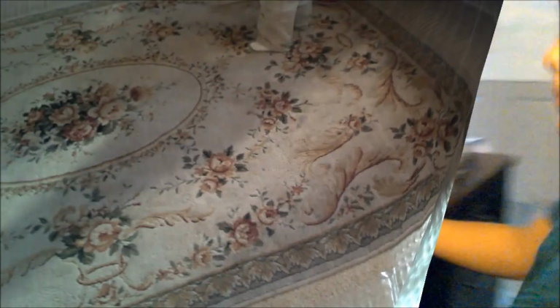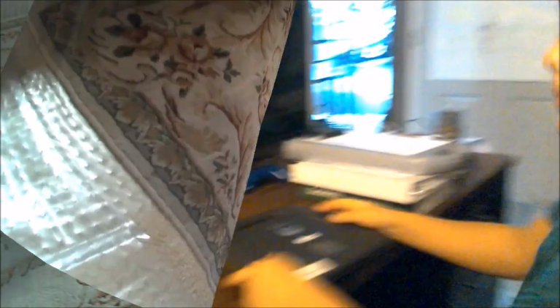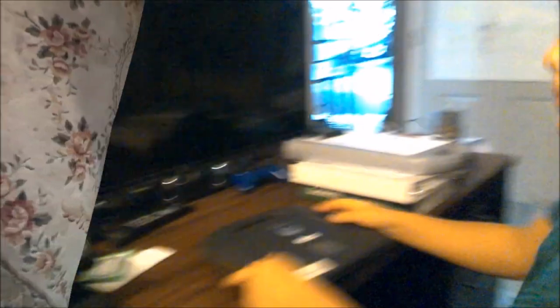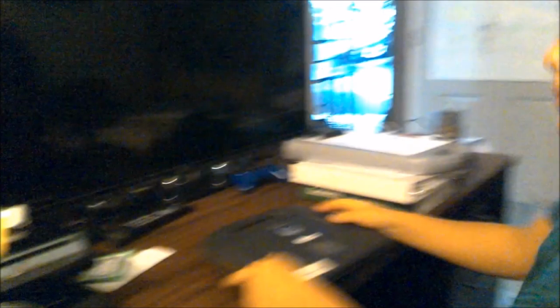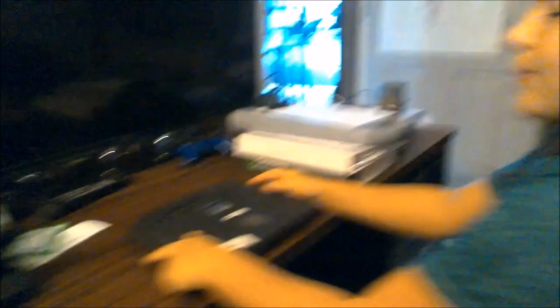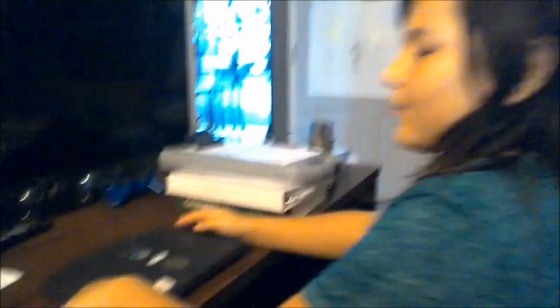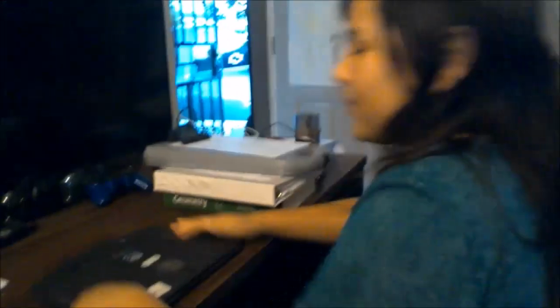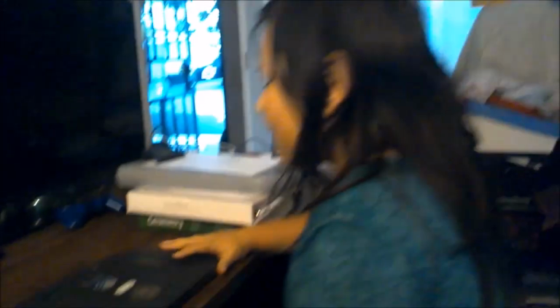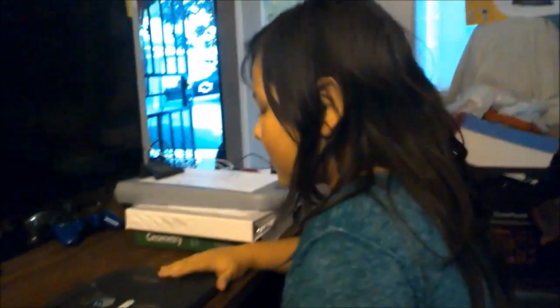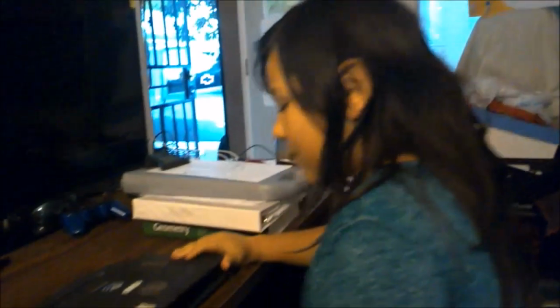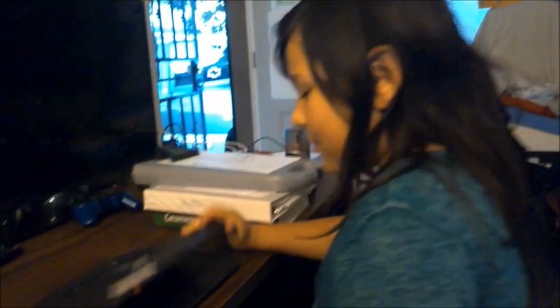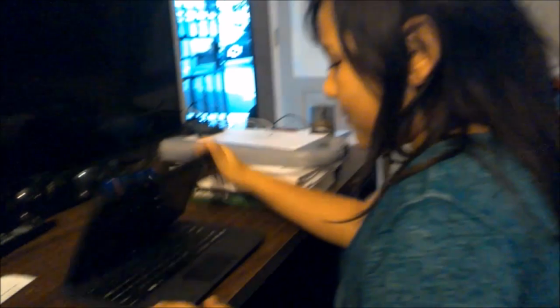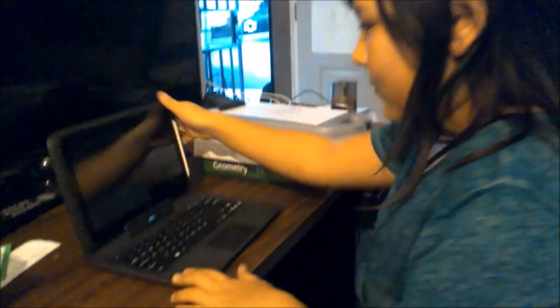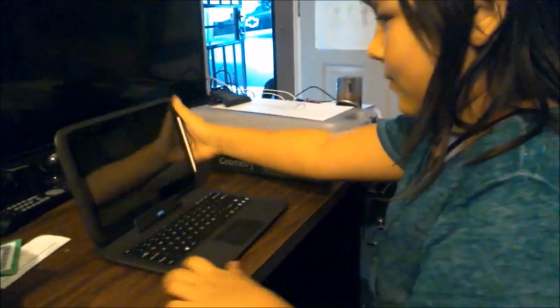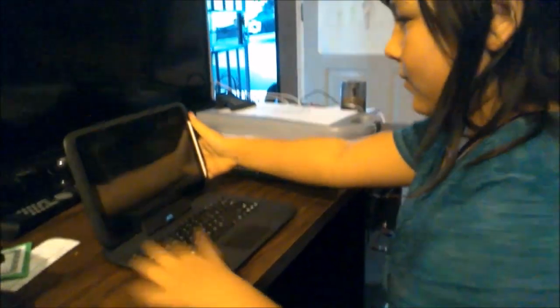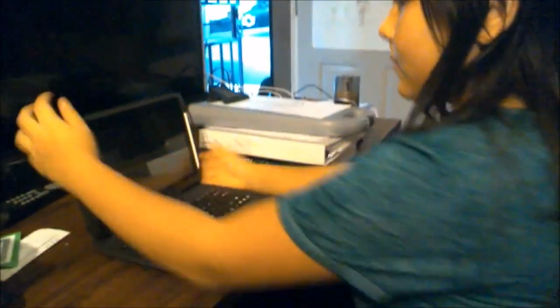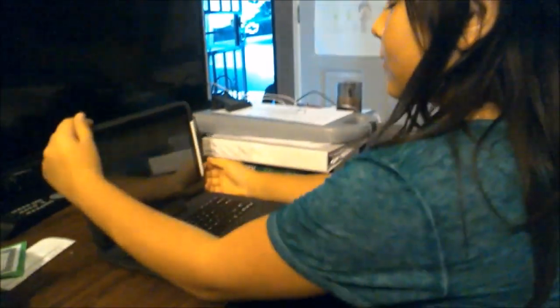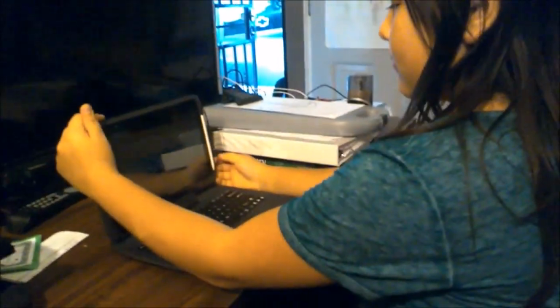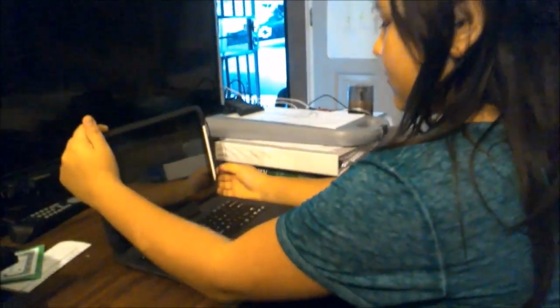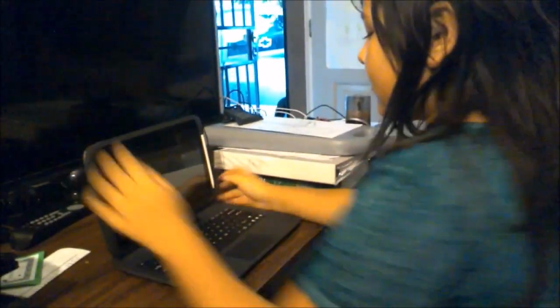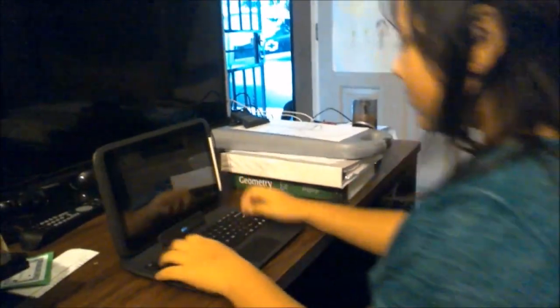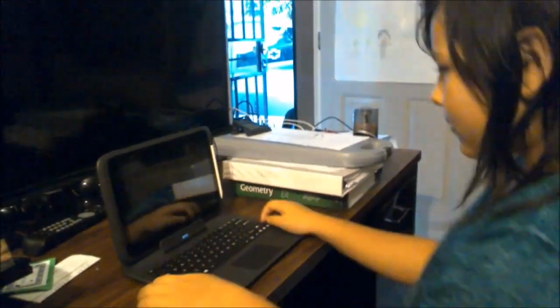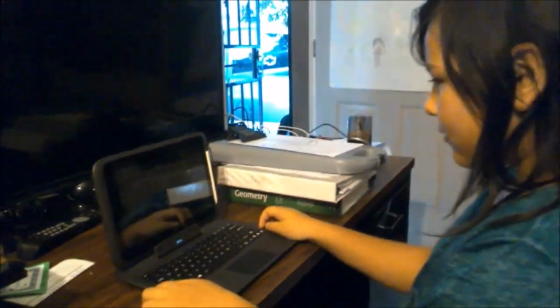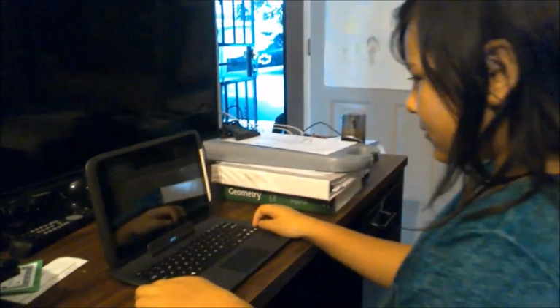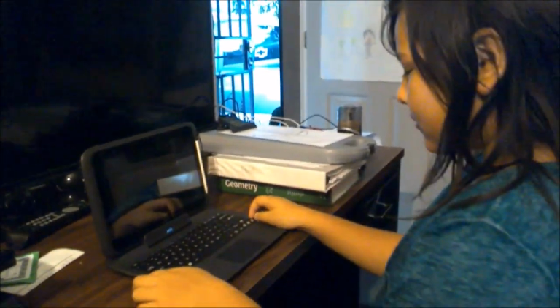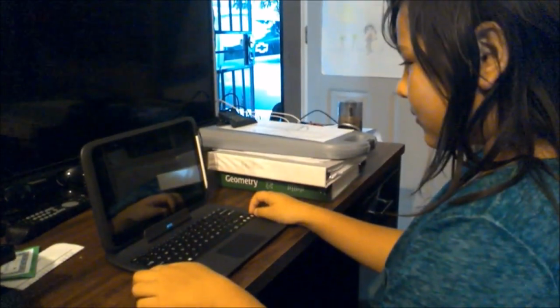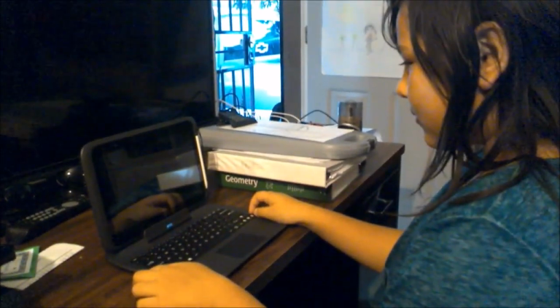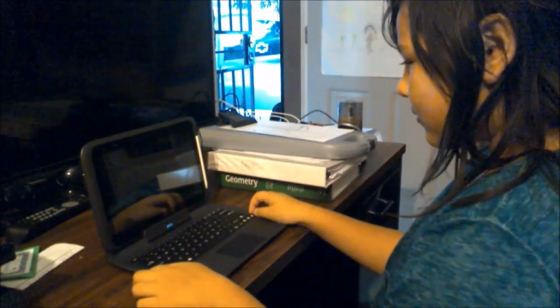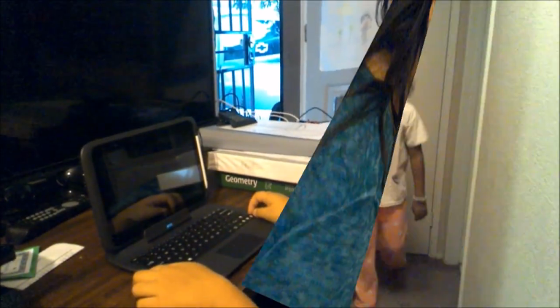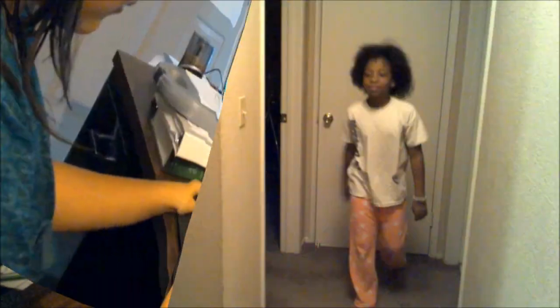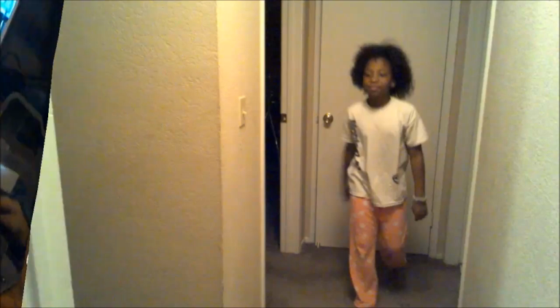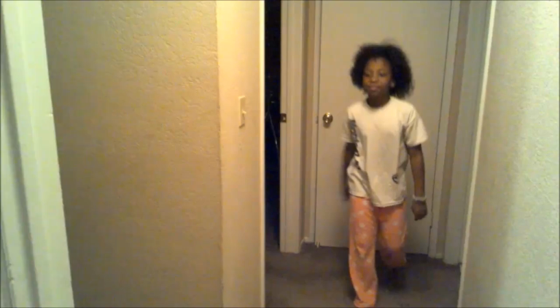Take good care of your device when you're at home. That way it's ready to come to school the next day with you, and you and the device are ready to work.